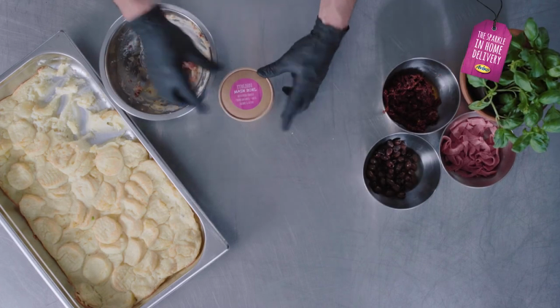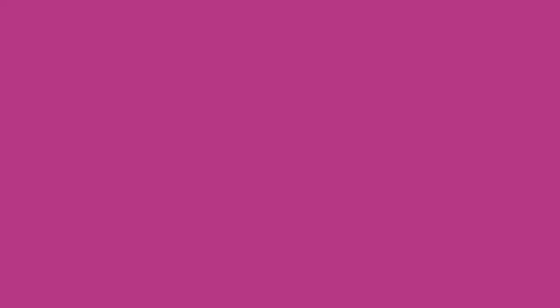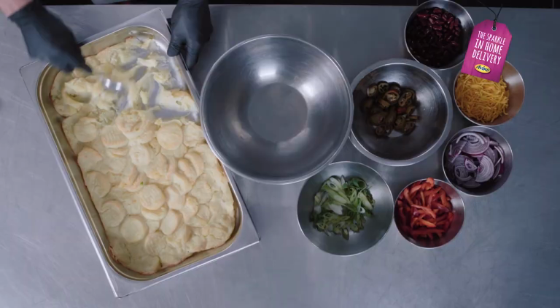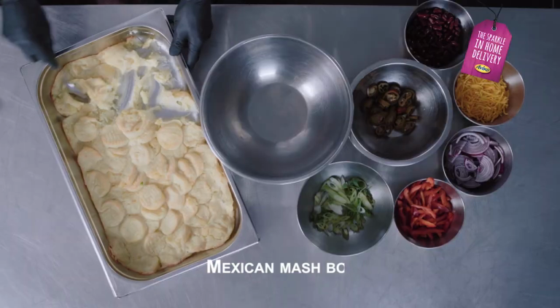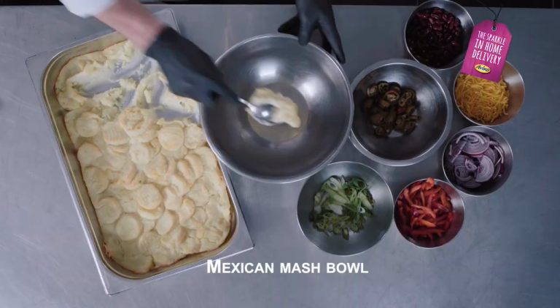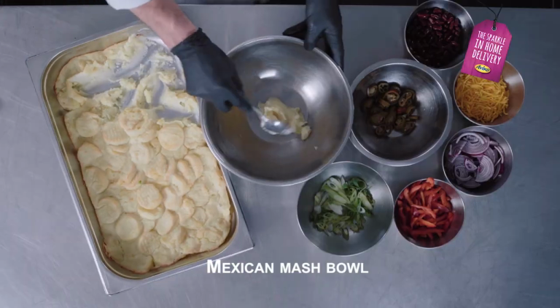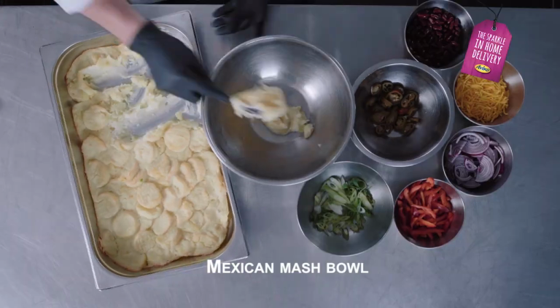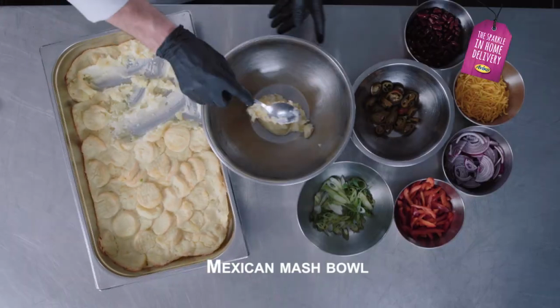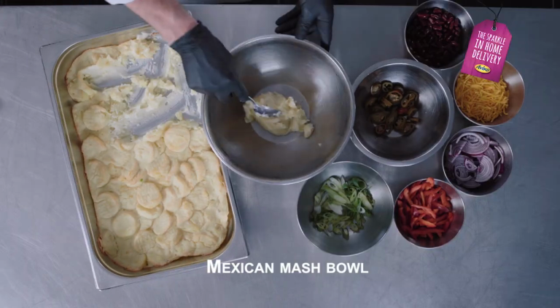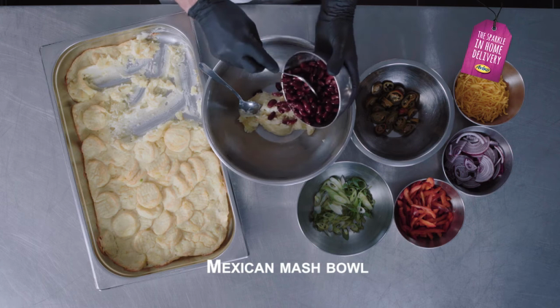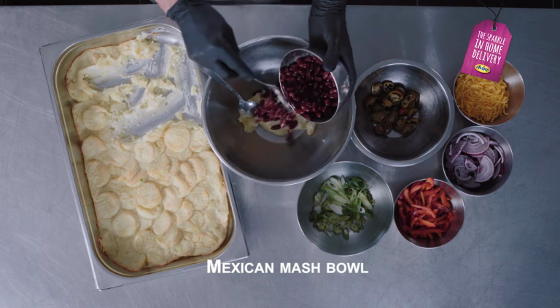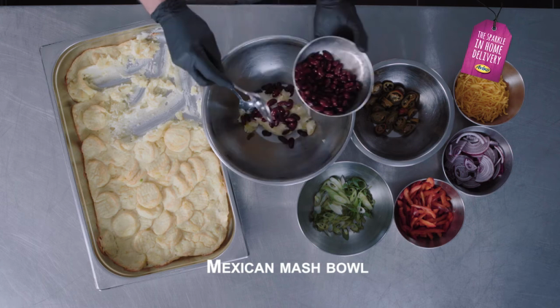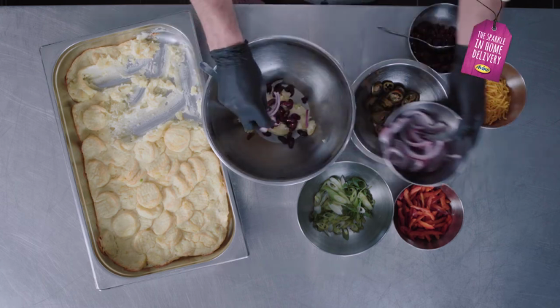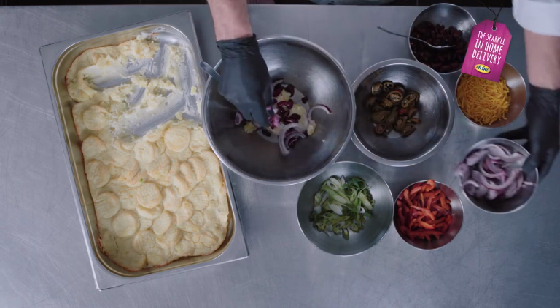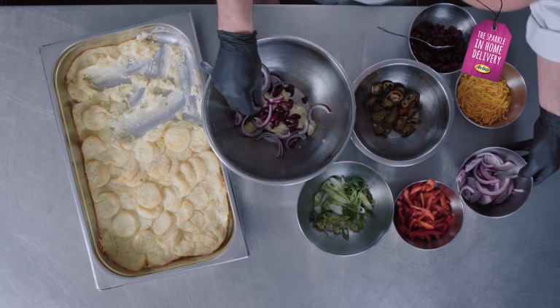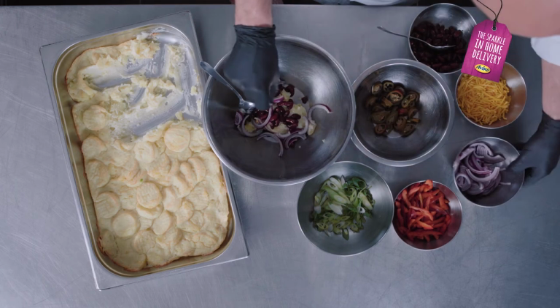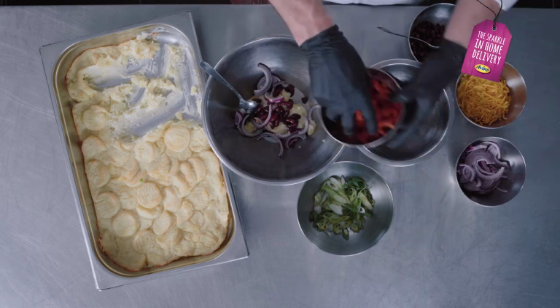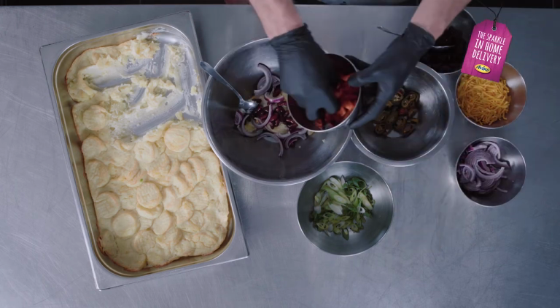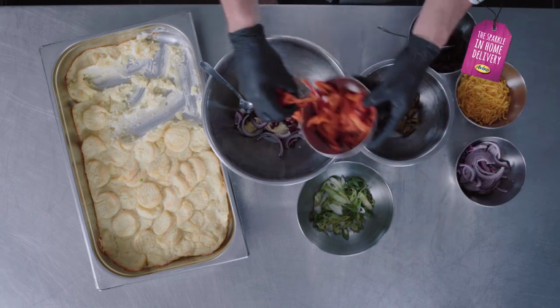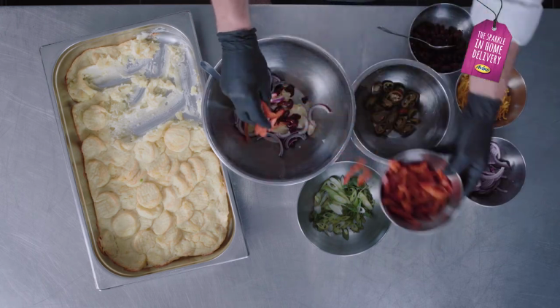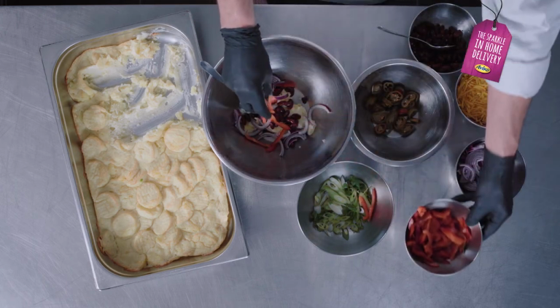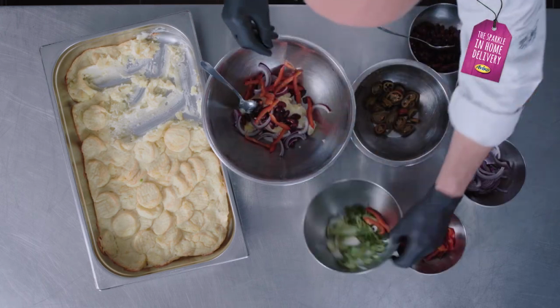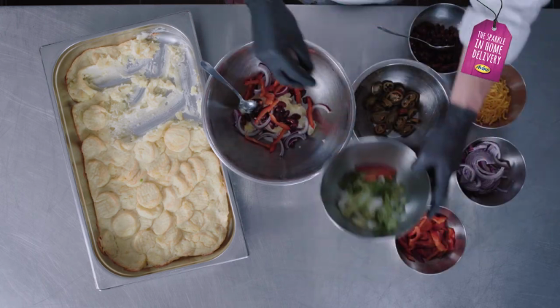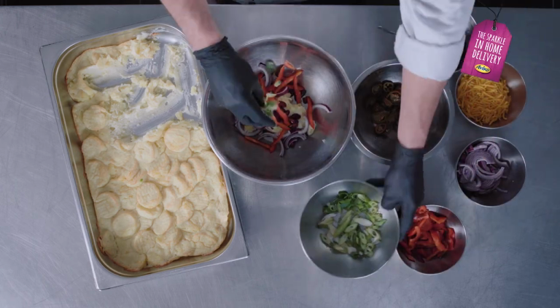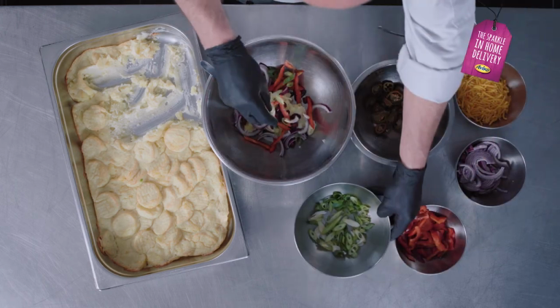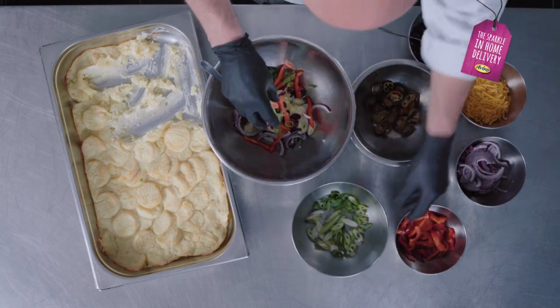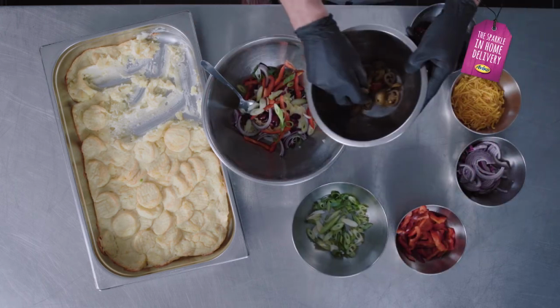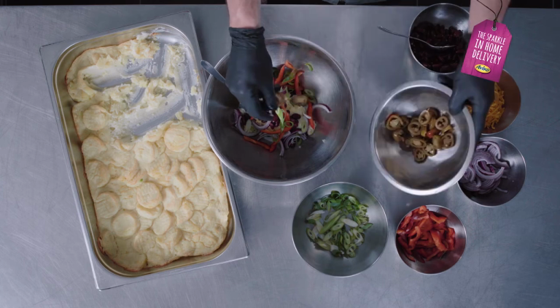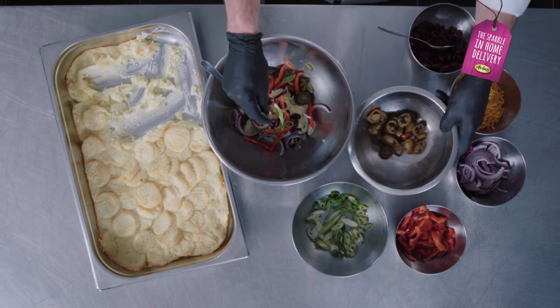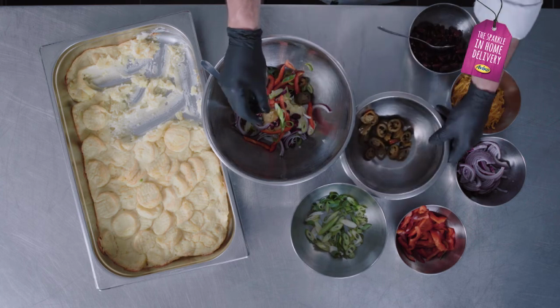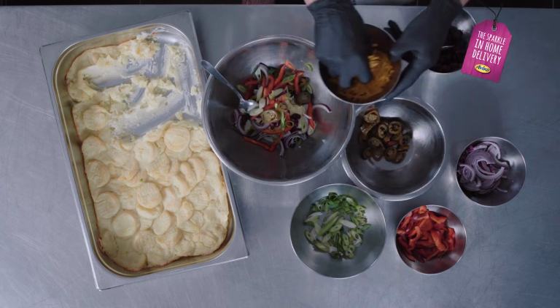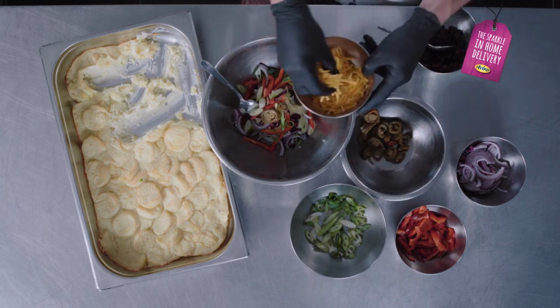Let's make the Mexican Mash Bowl: kidney beans, red onions, bell pepper, spring onions, jalapeños and cheddar cheese.